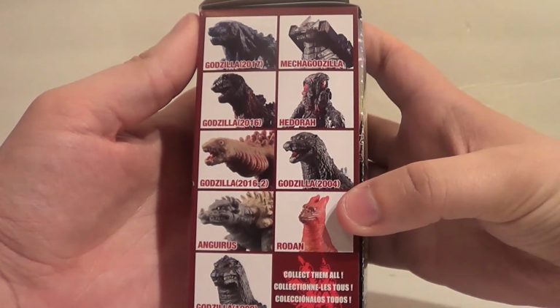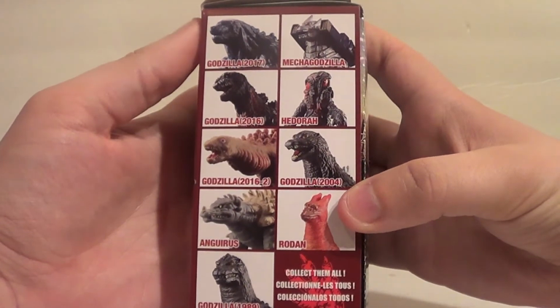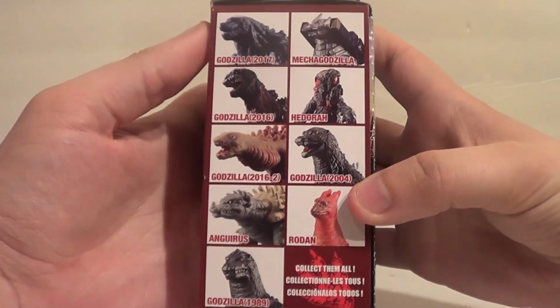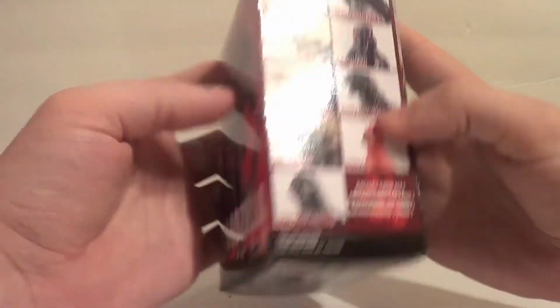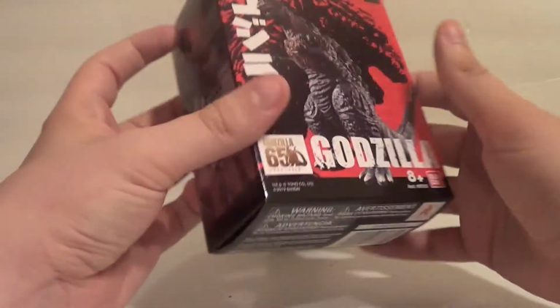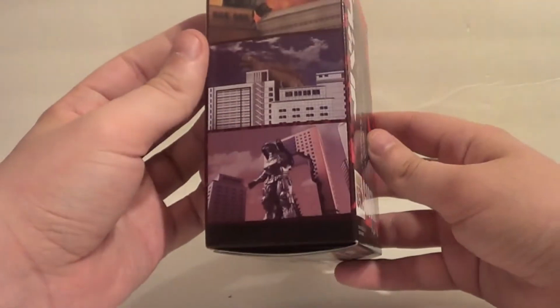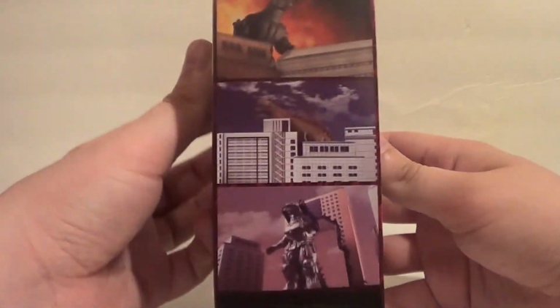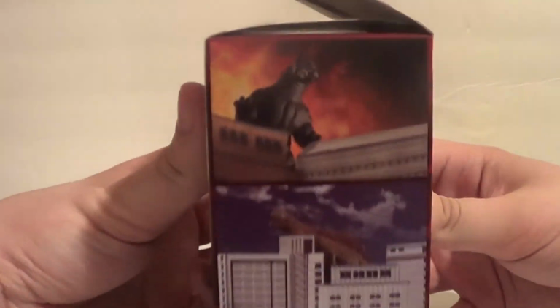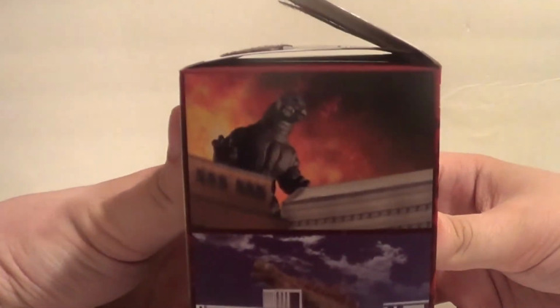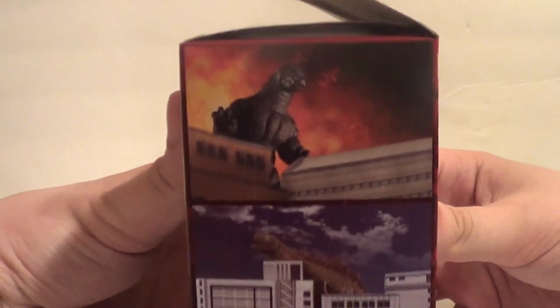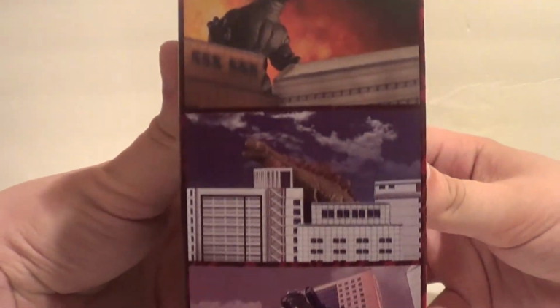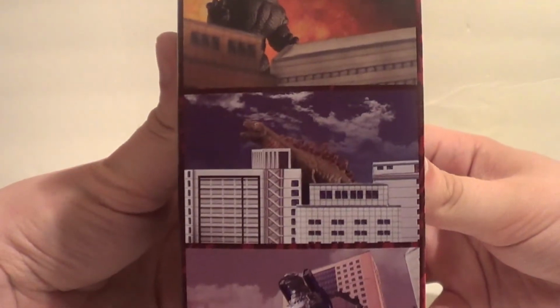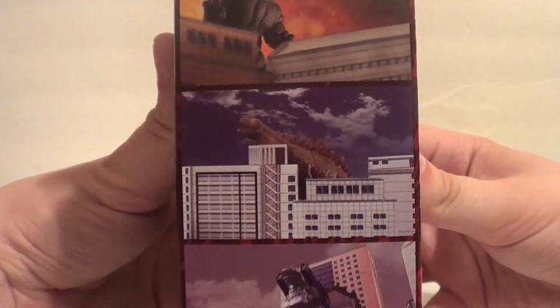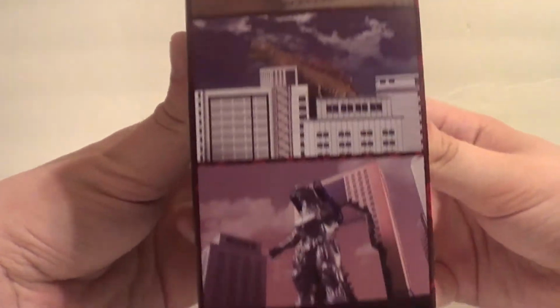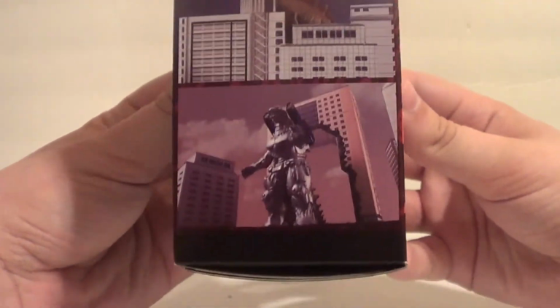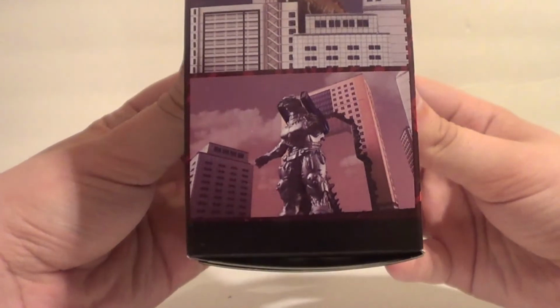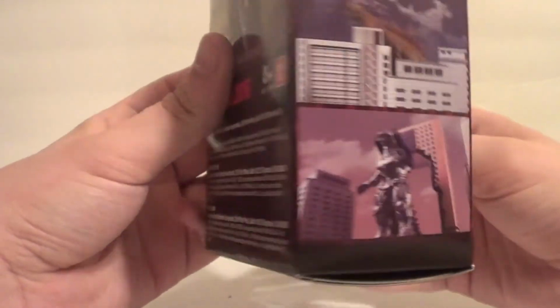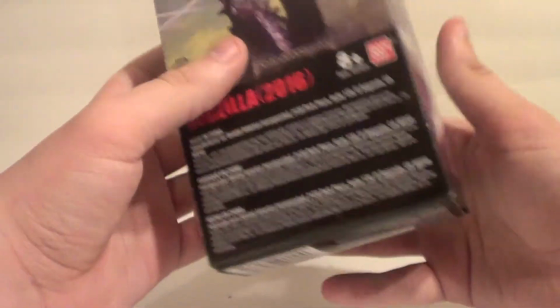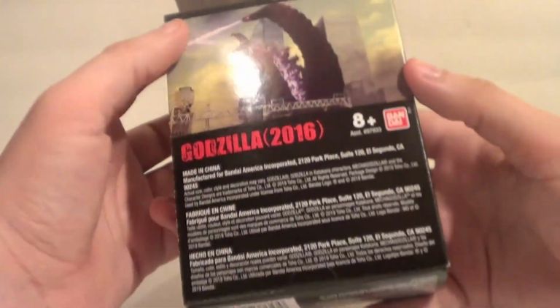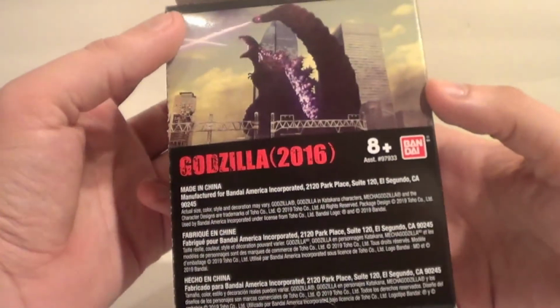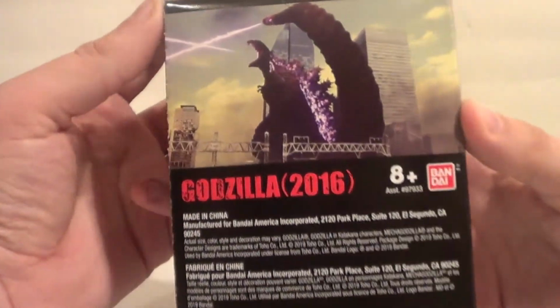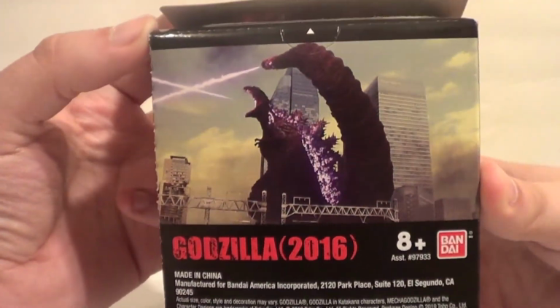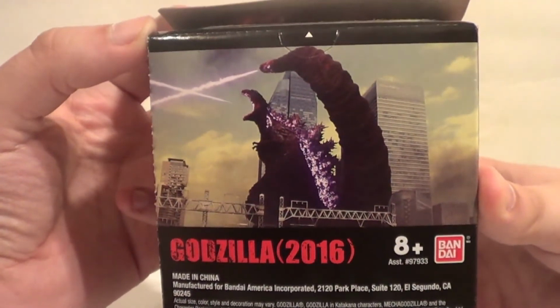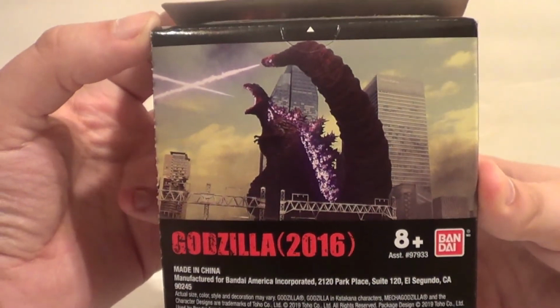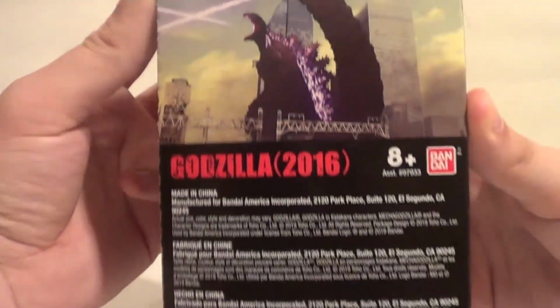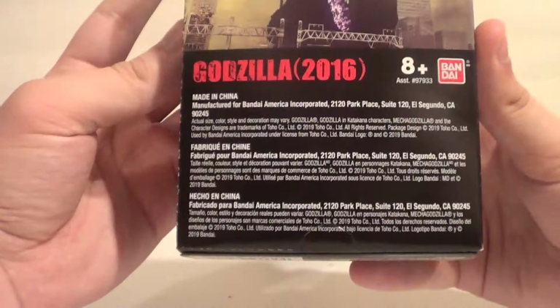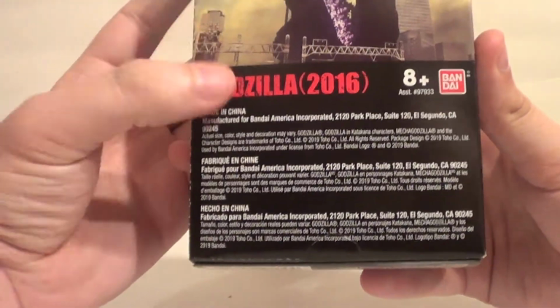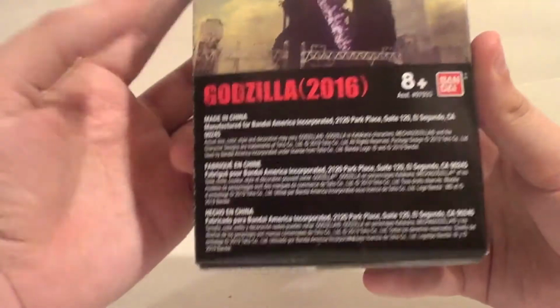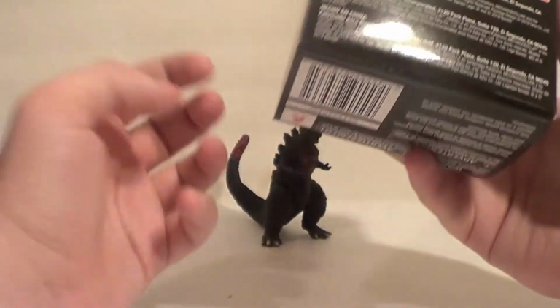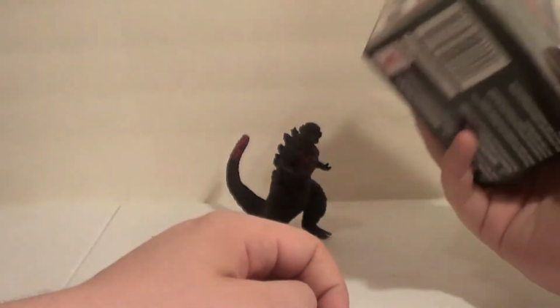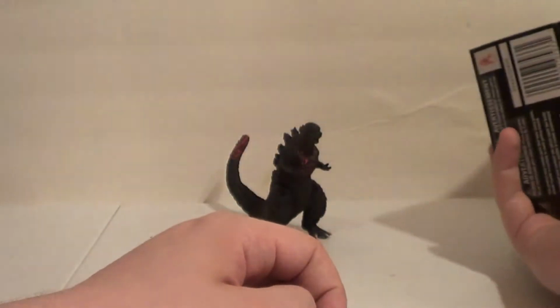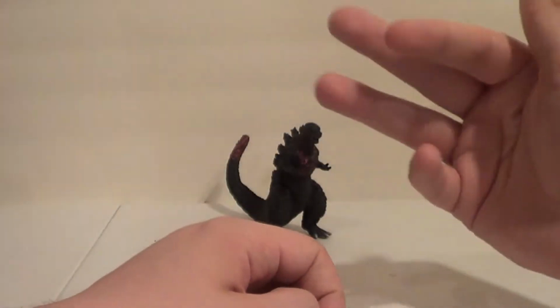Here are some little ACBAs: Bio Goji, Komata-kun or whatever his name is, Kiryu. There's a picture of Shin on the back. It's Godzilla 2016.